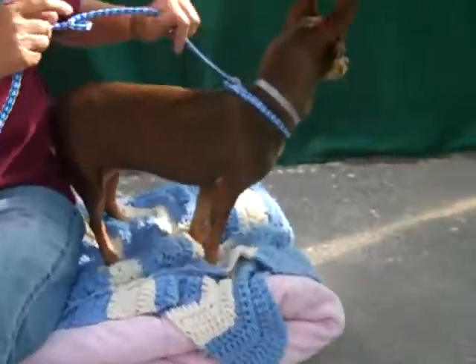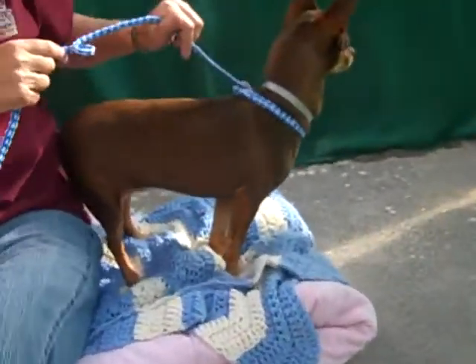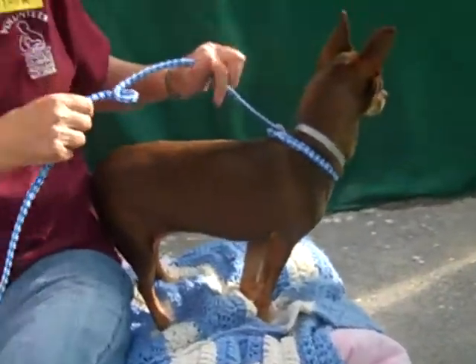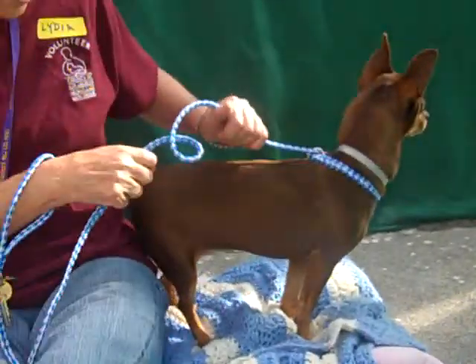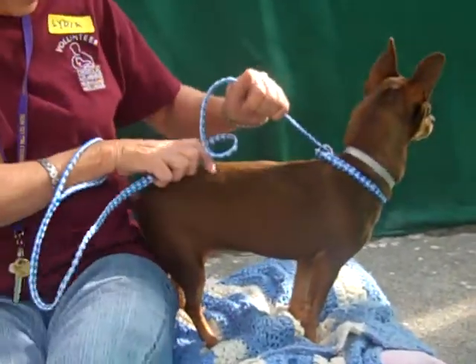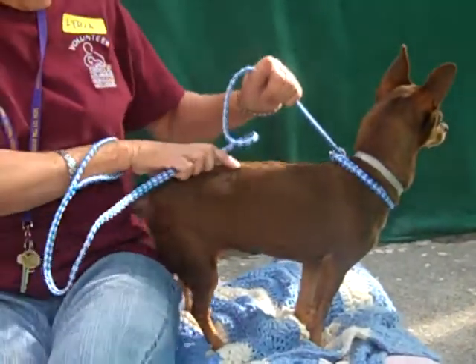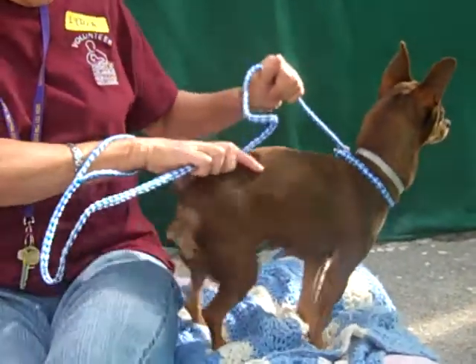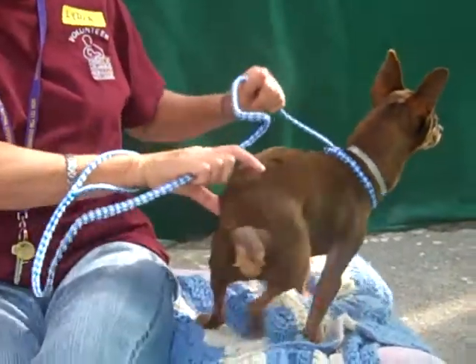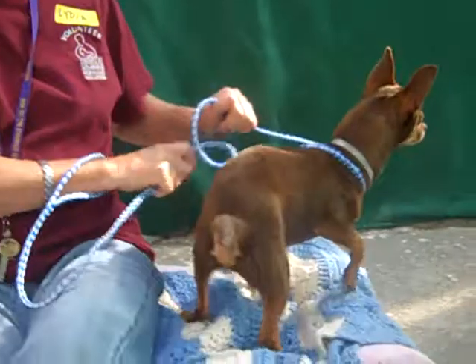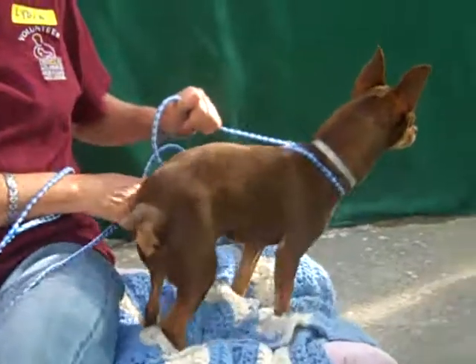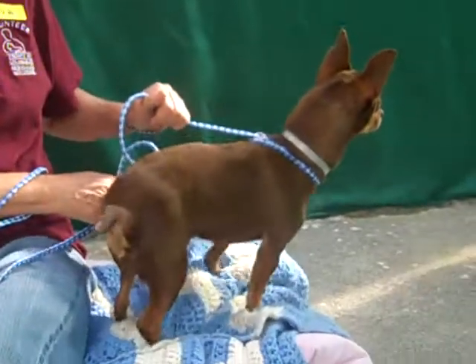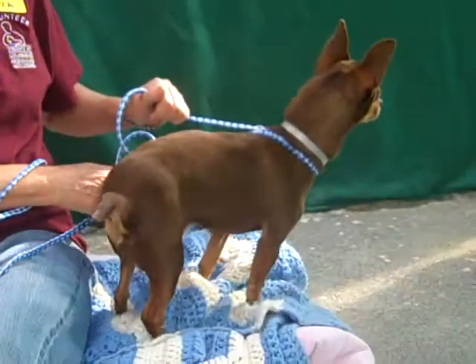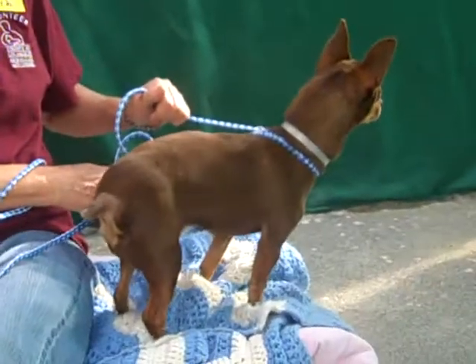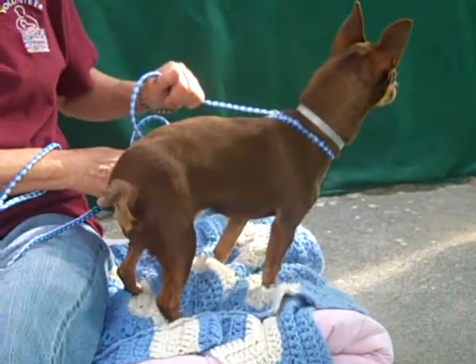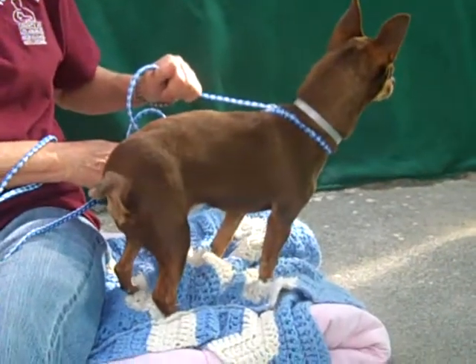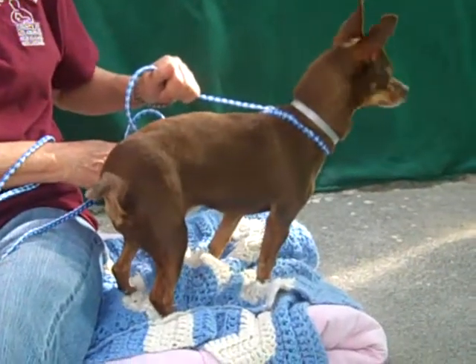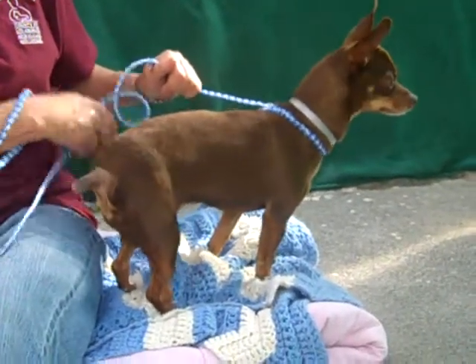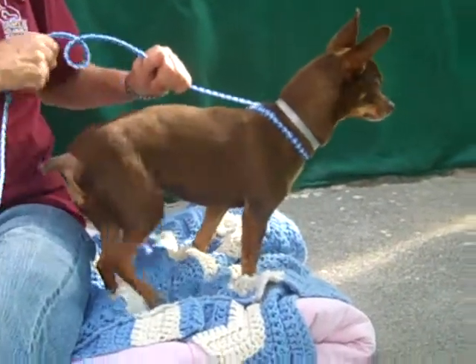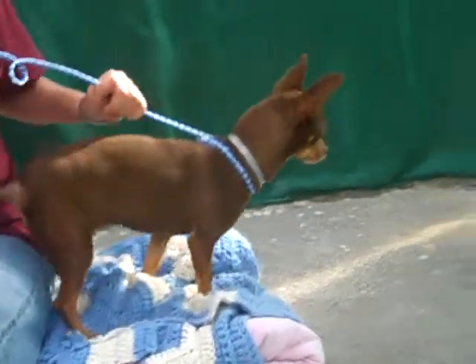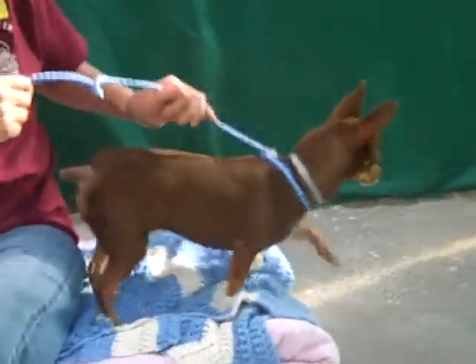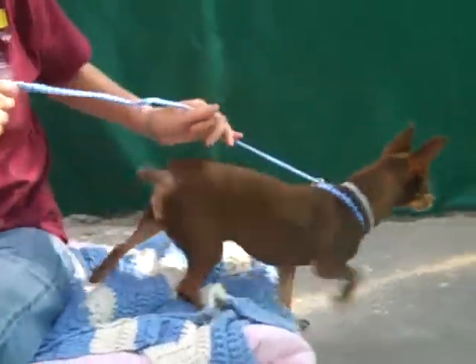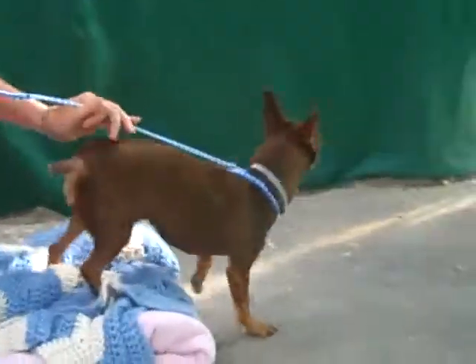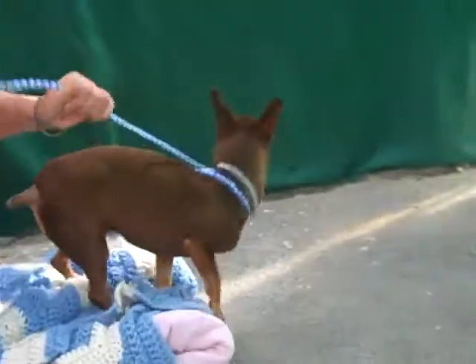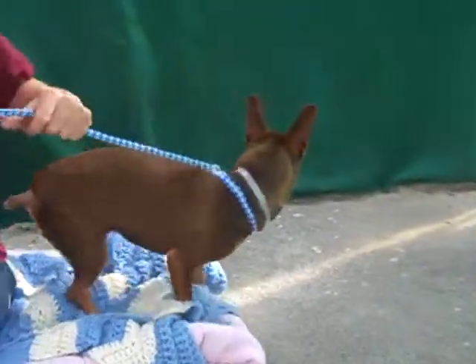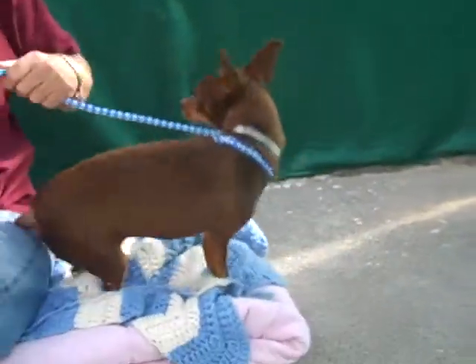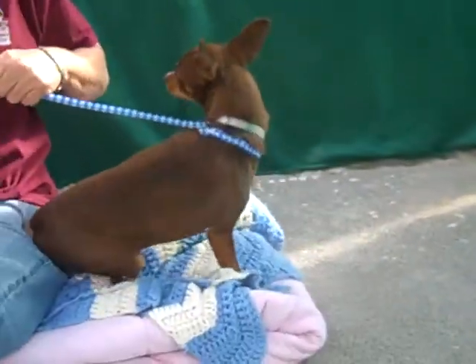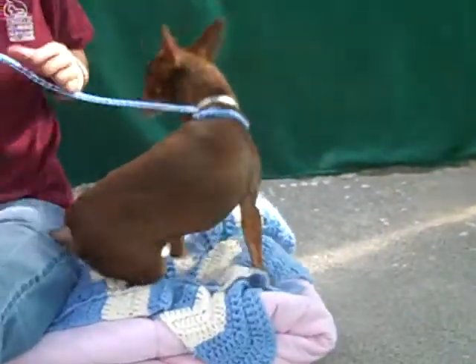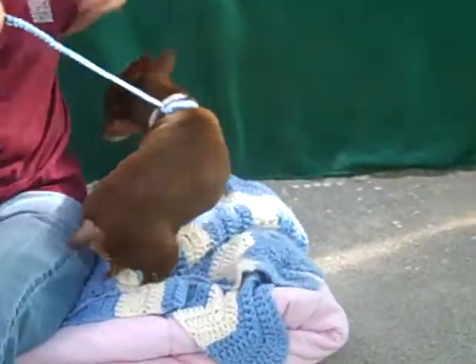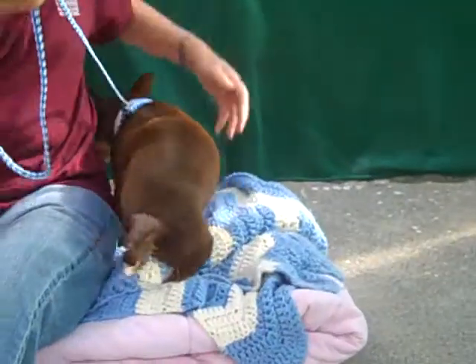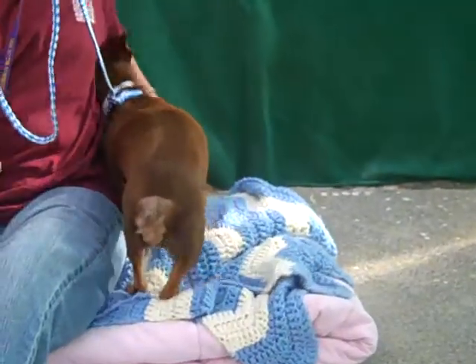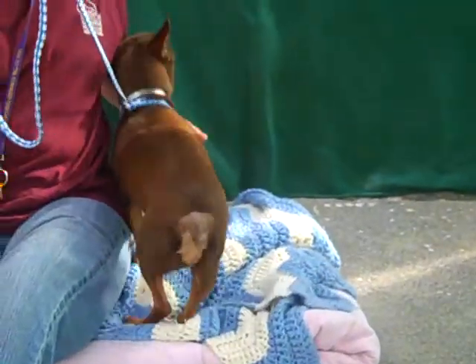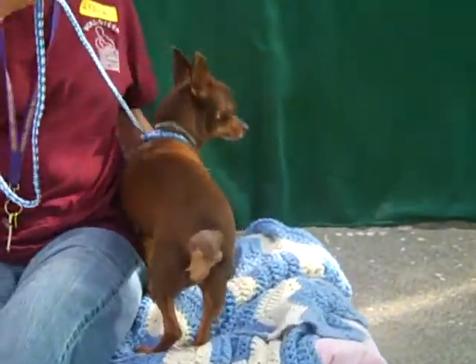Let's see if she'll turn around. There is that little tail, that little nub — it's wagging a little bit. Lydia, is there anything else you want to tell us about Brandy? She's a good girl.